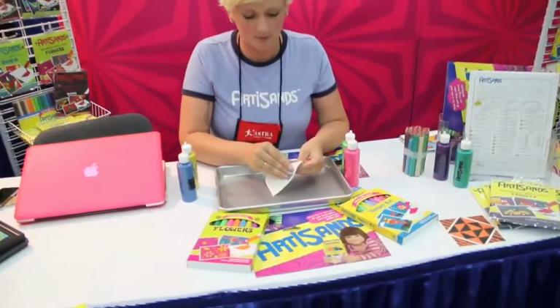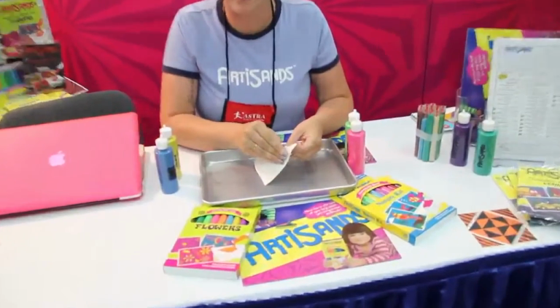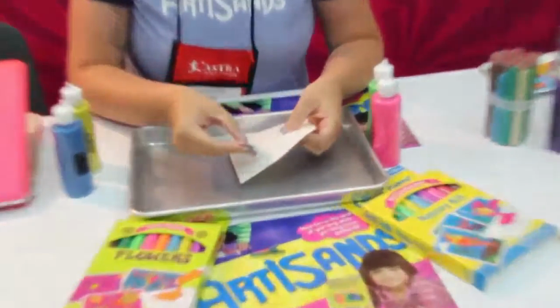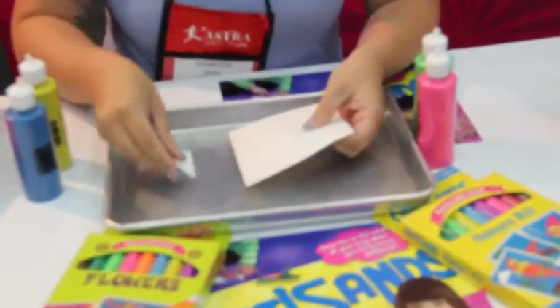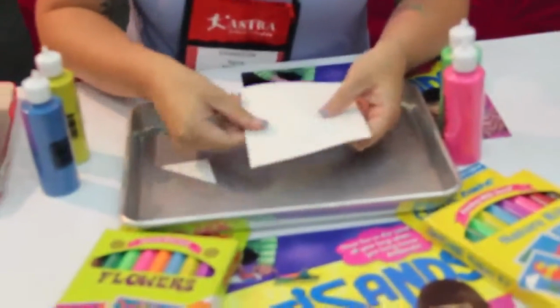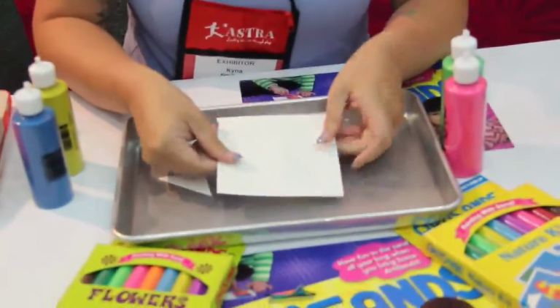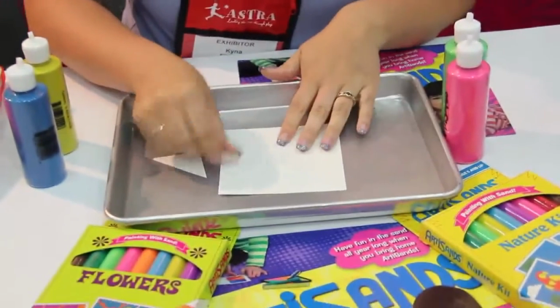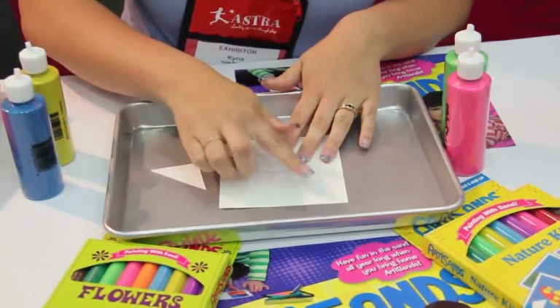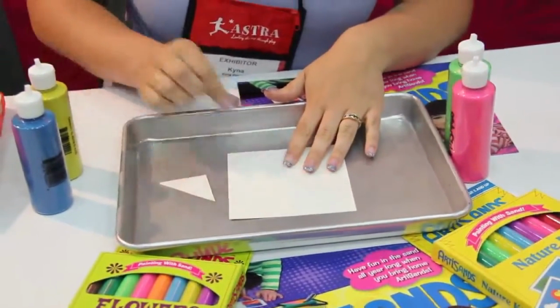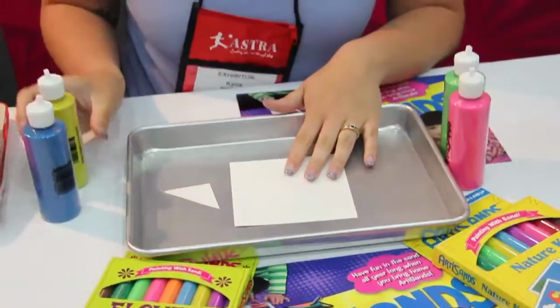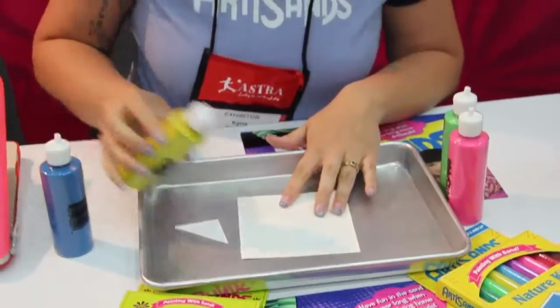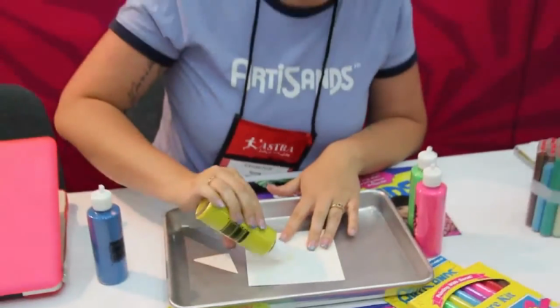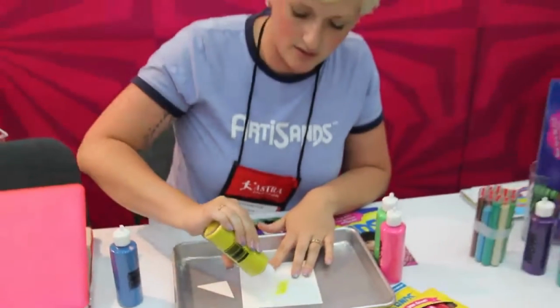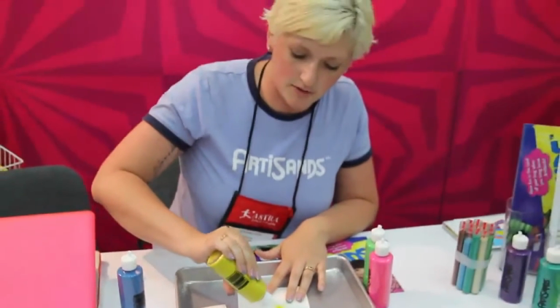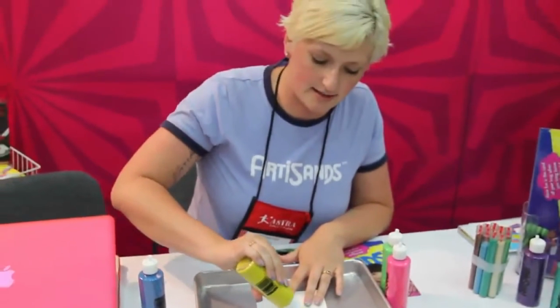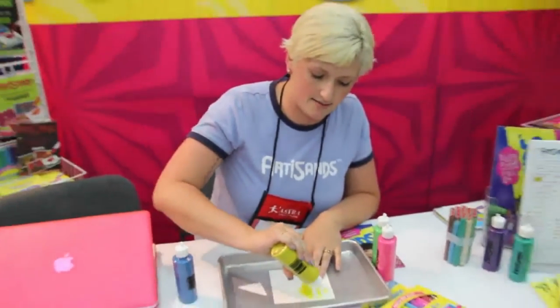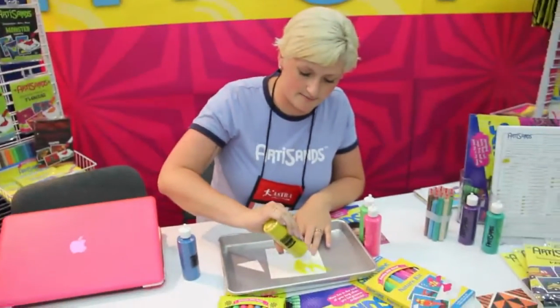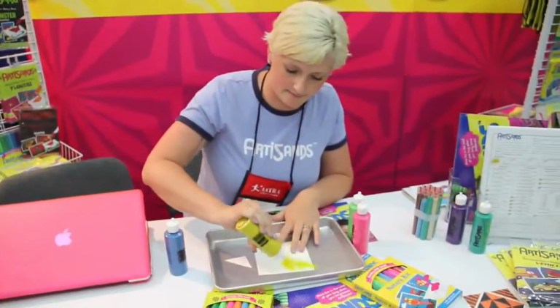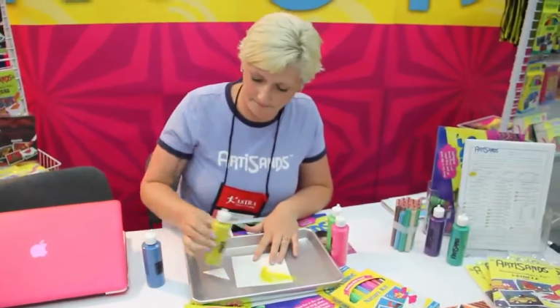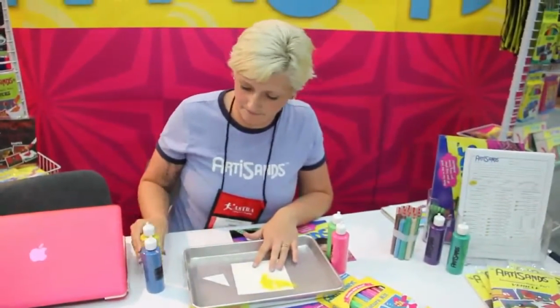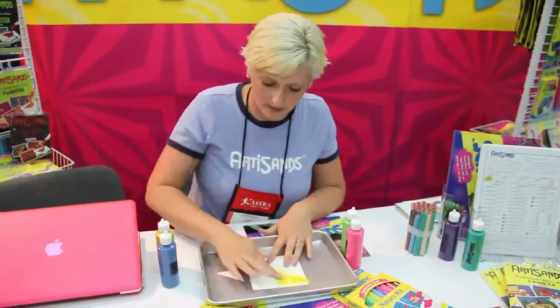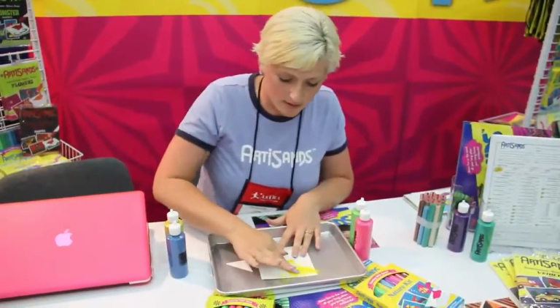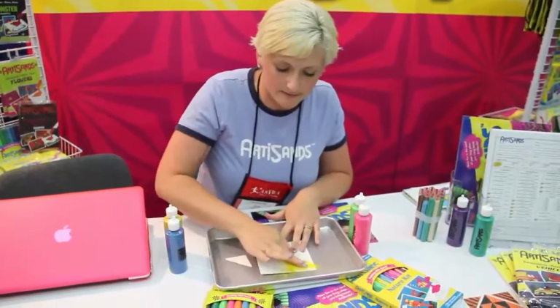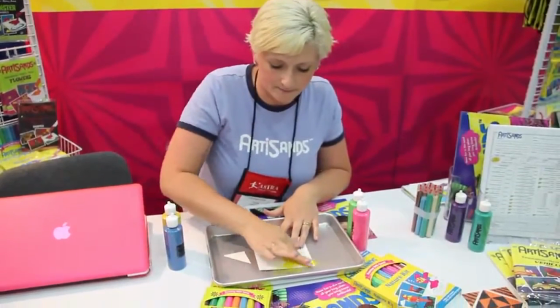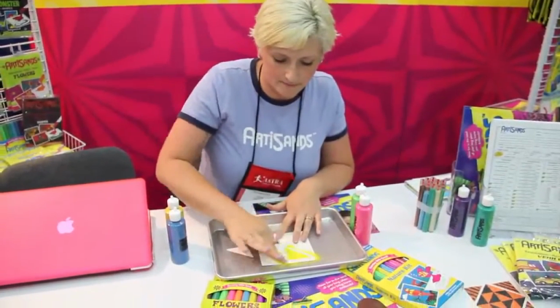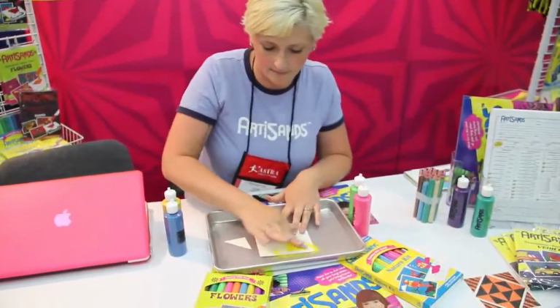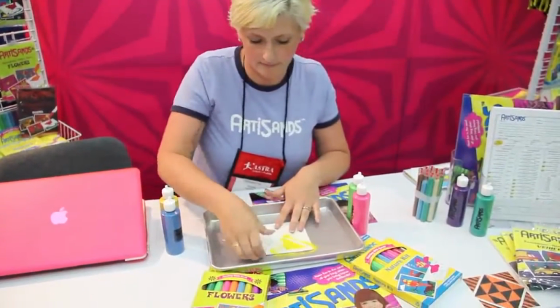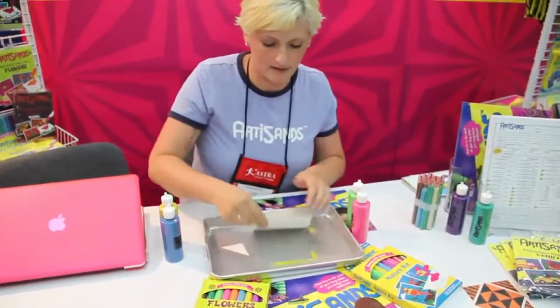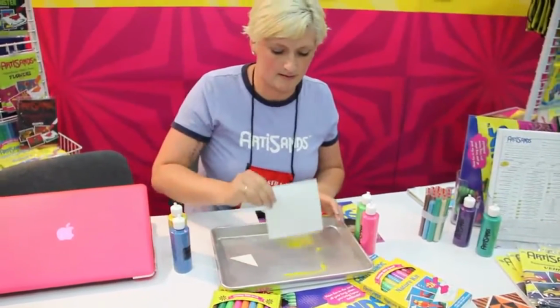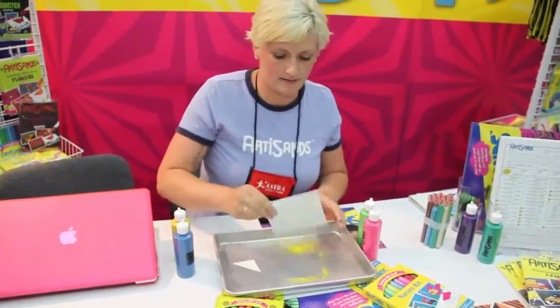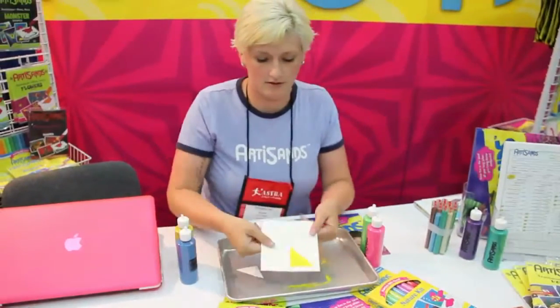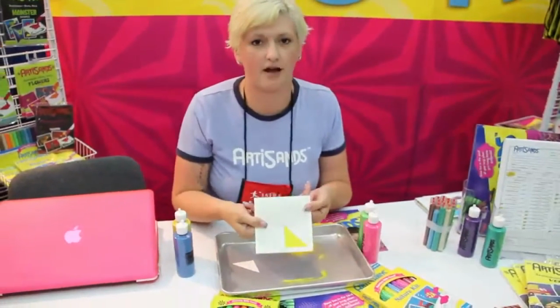They're pre-cut patterns, so you just peel off the piece that you want to color, and the adhesive is already there. You pour the sand on, you rub it in, and you tap it off.